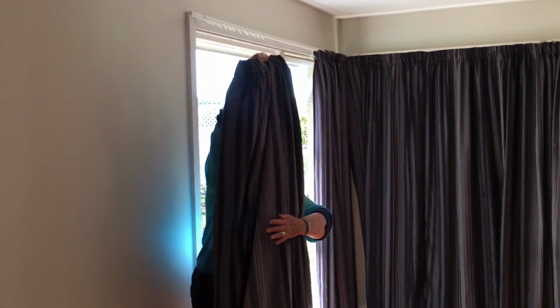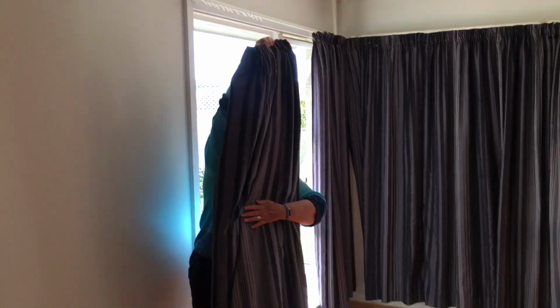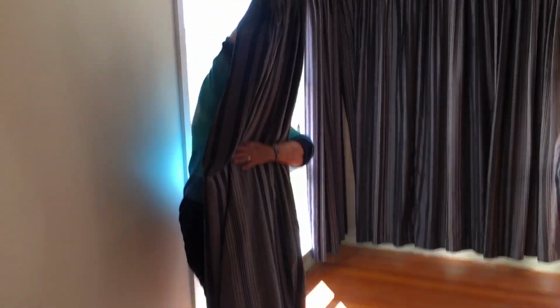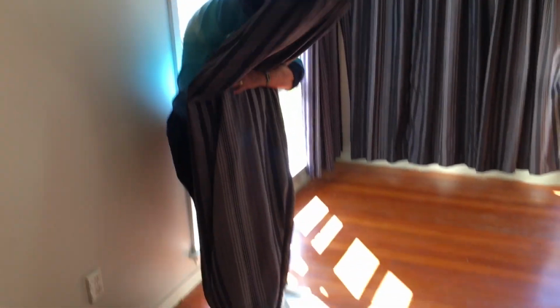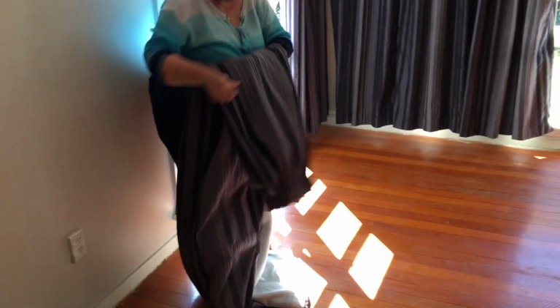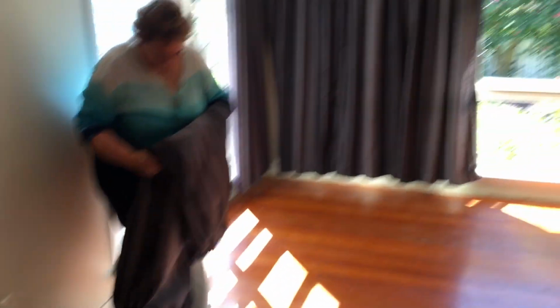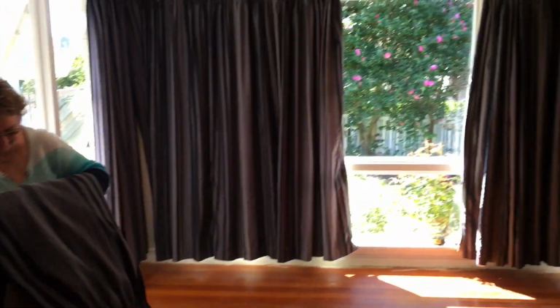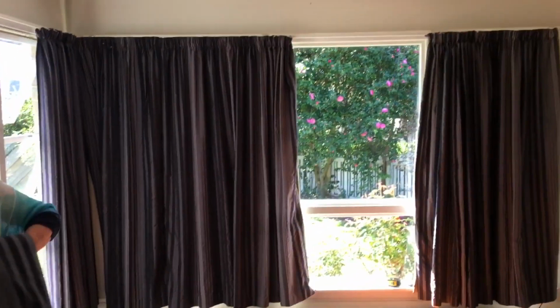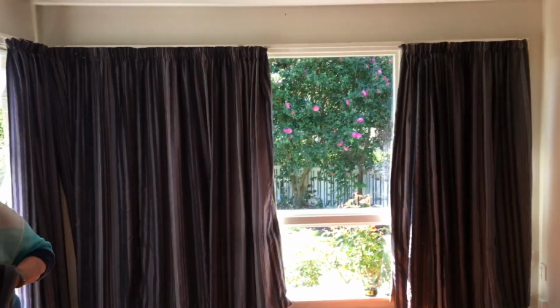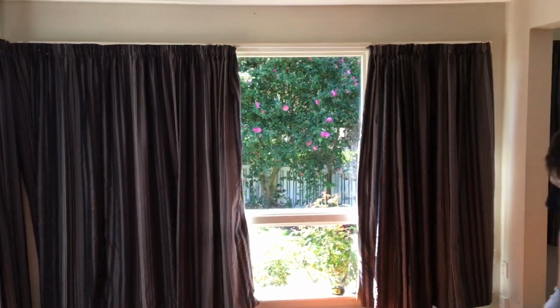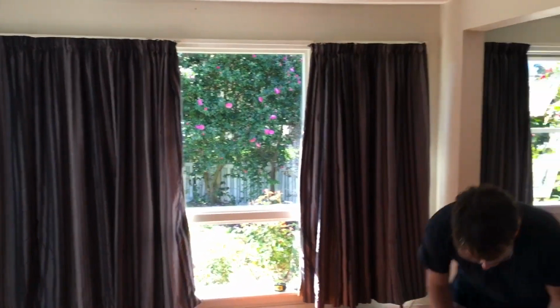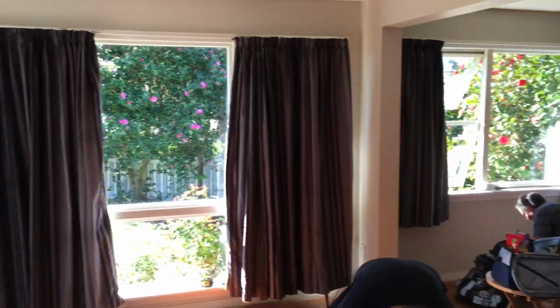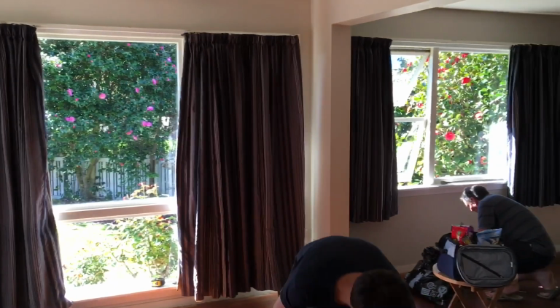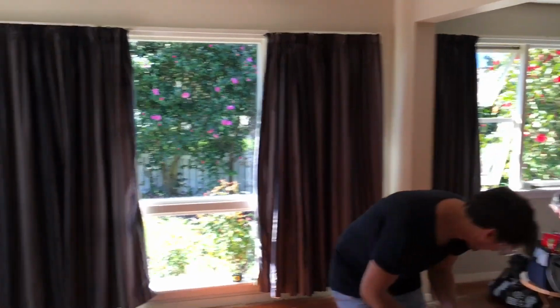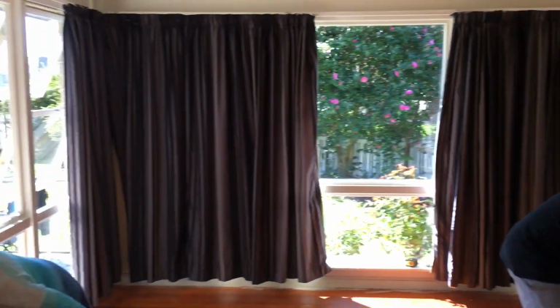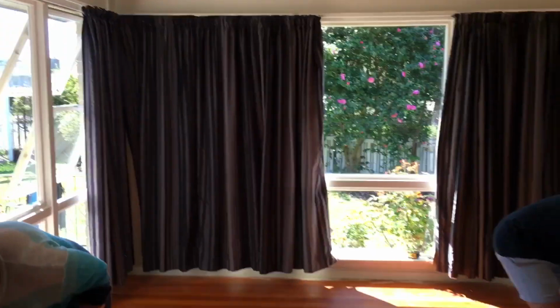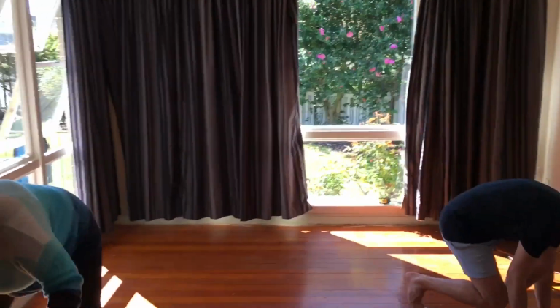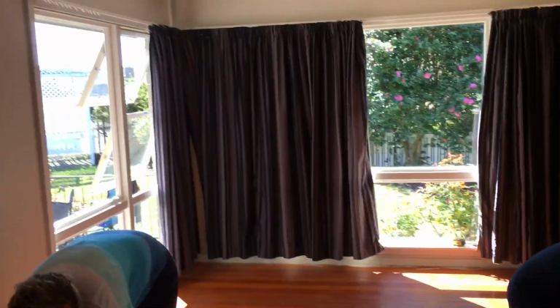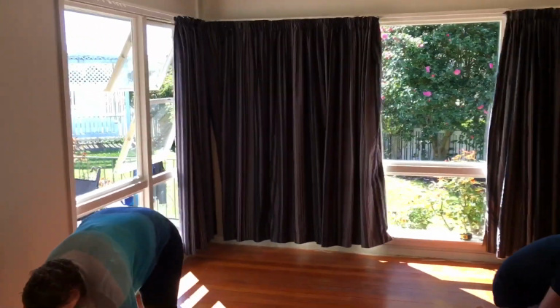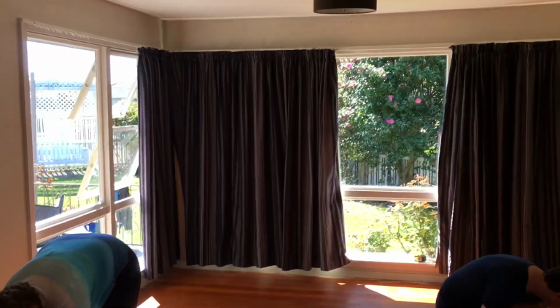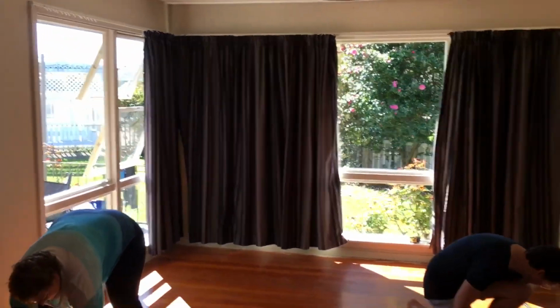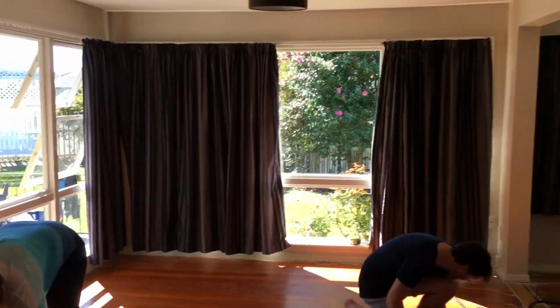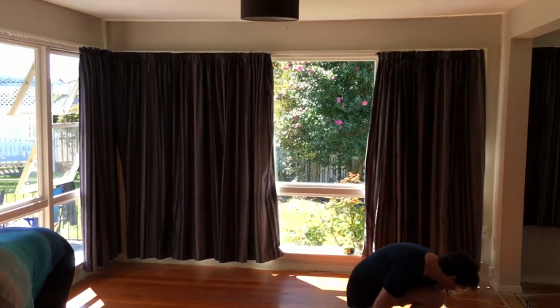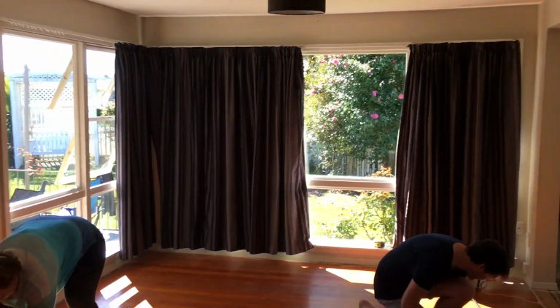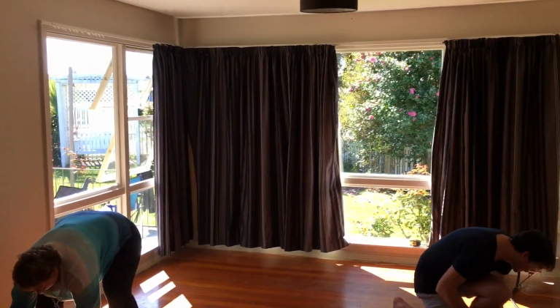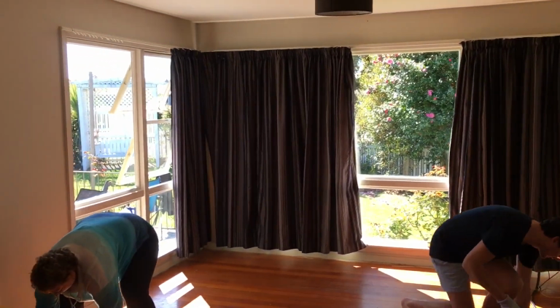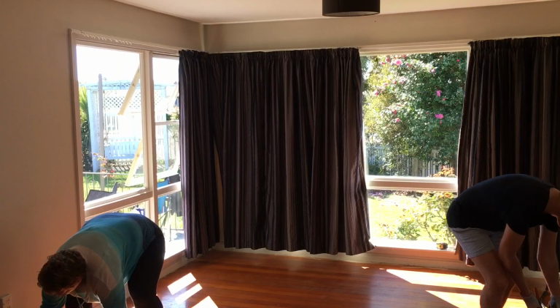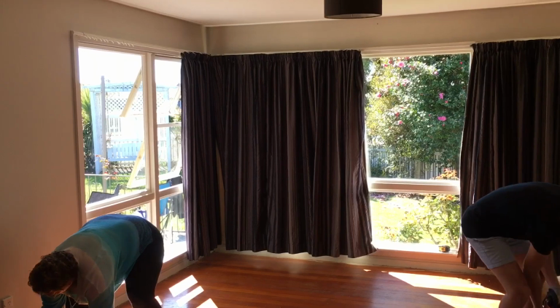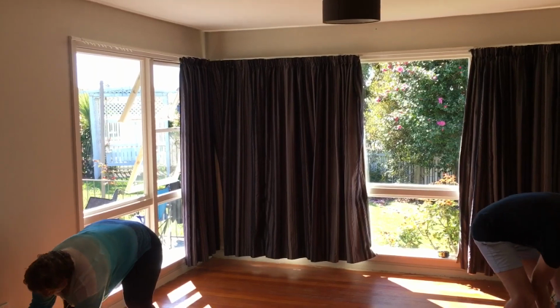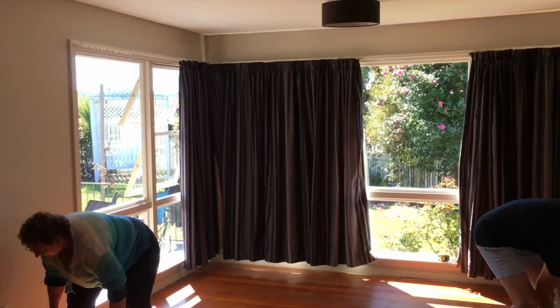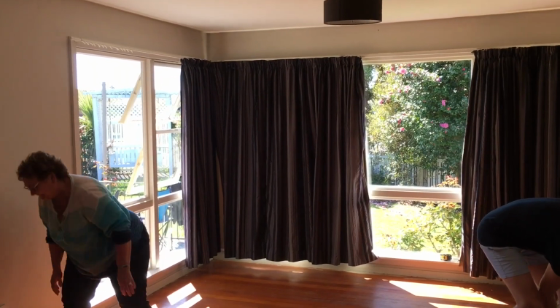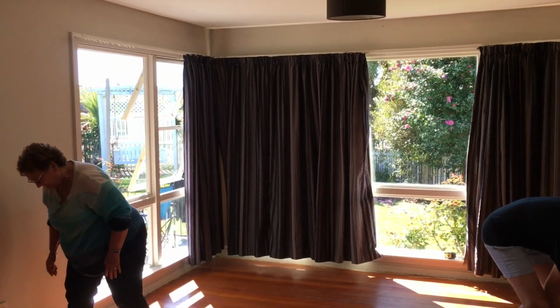So the first one is down and Colleen is now folding it, and then we'll have giant open spaces. I can't wait to see how big this place is gonna look without these heavy curtains that are too short for the yard.